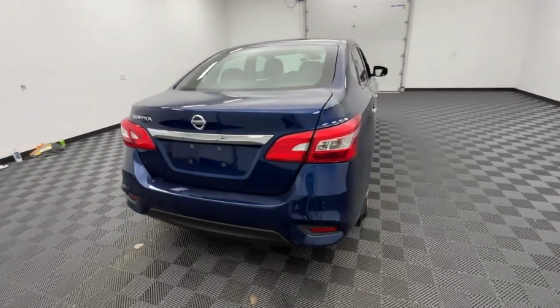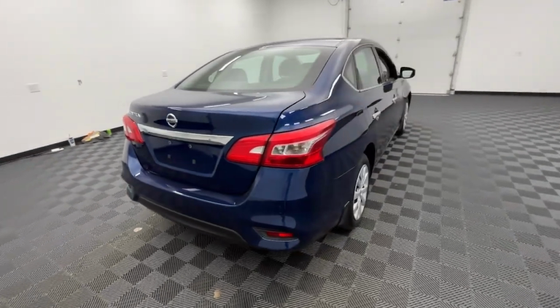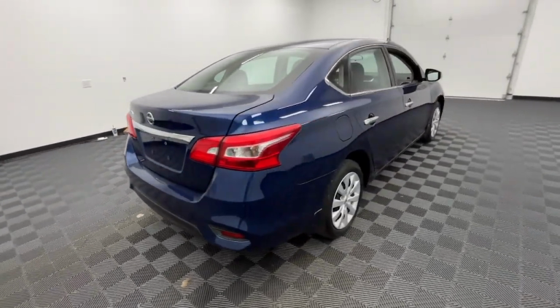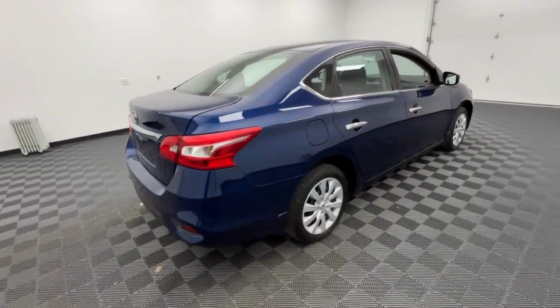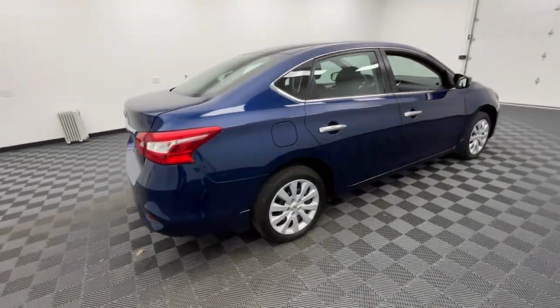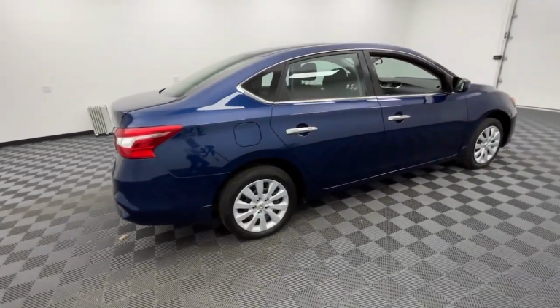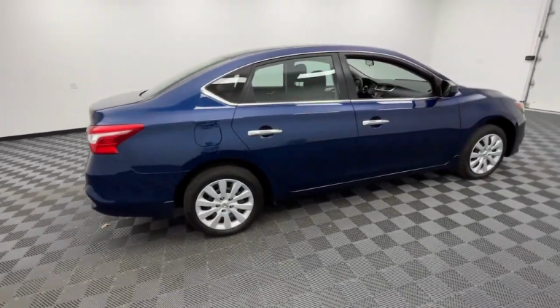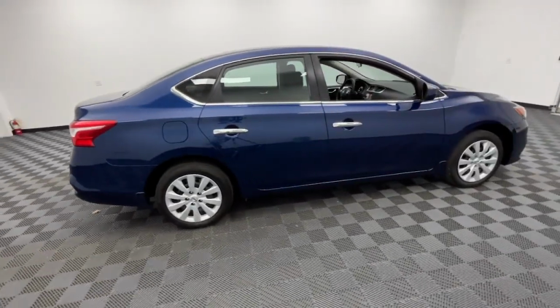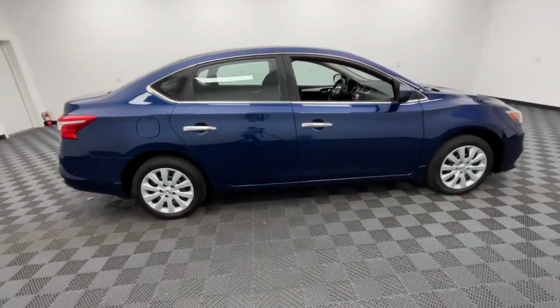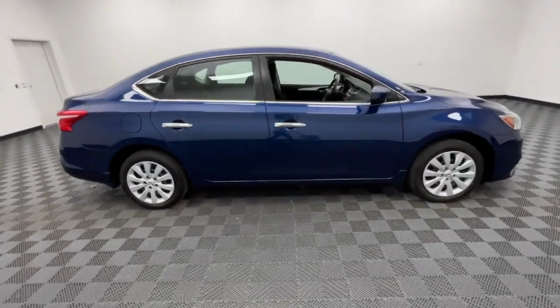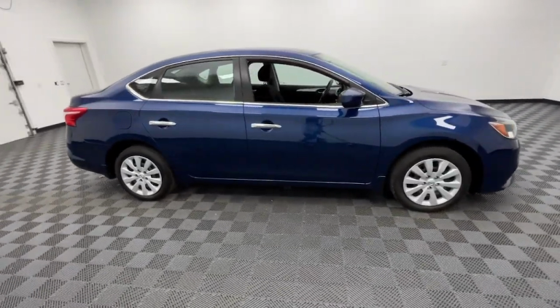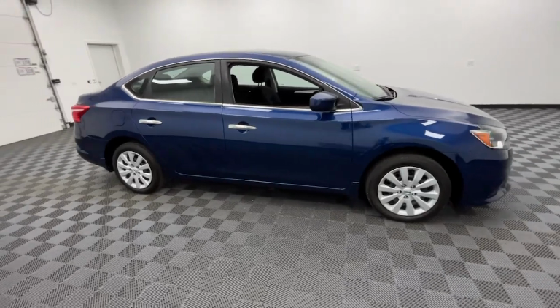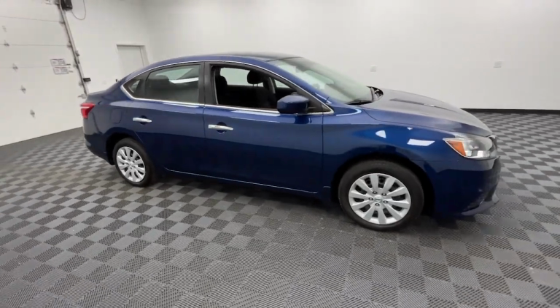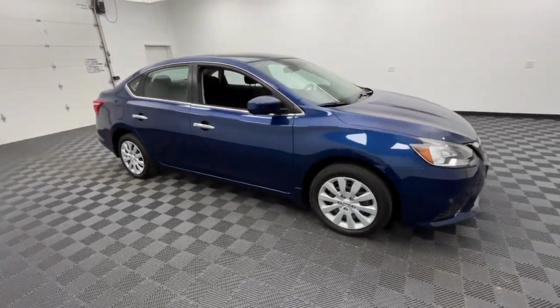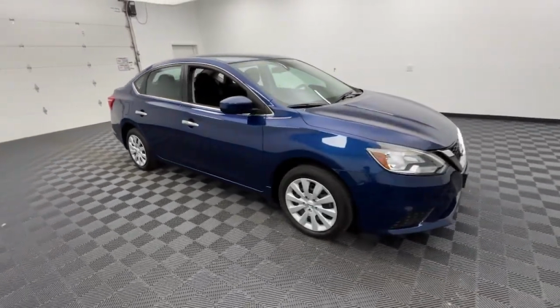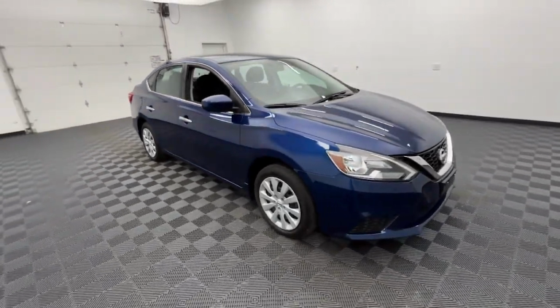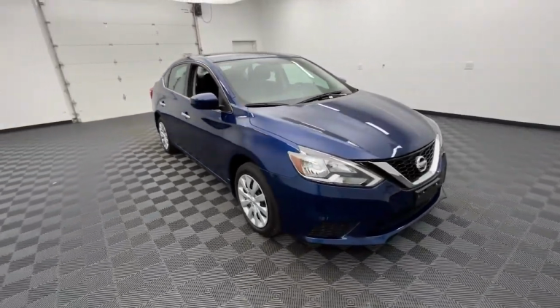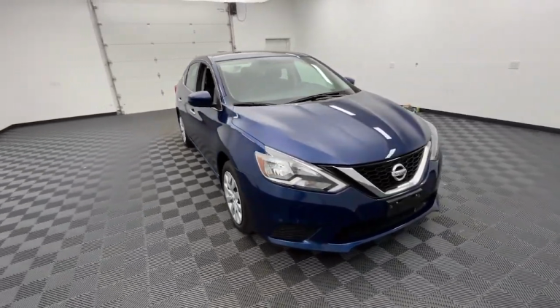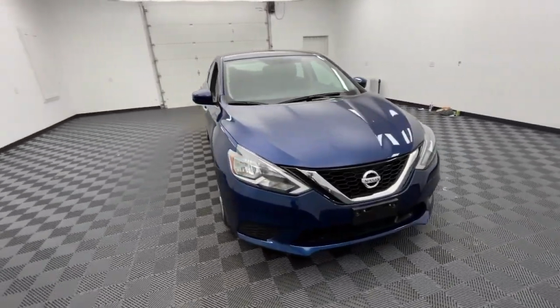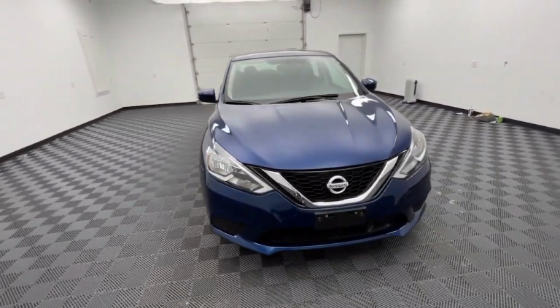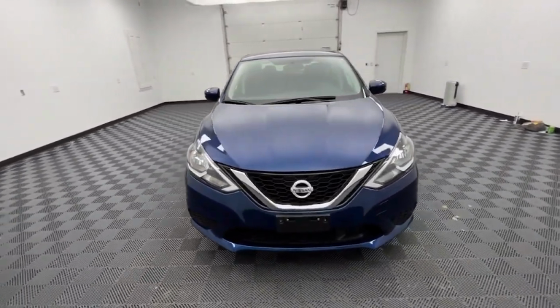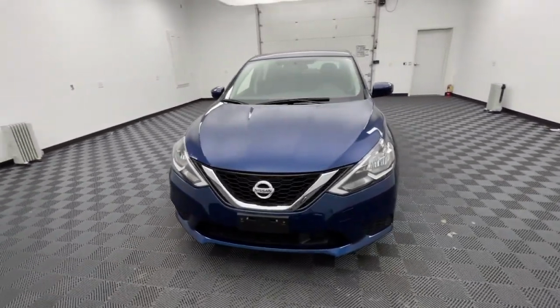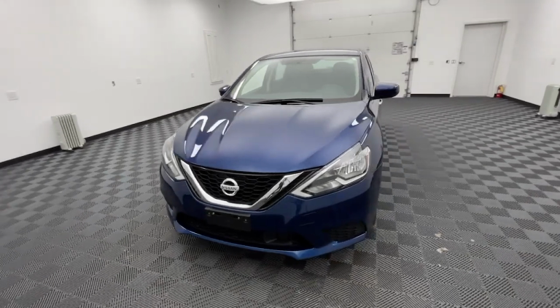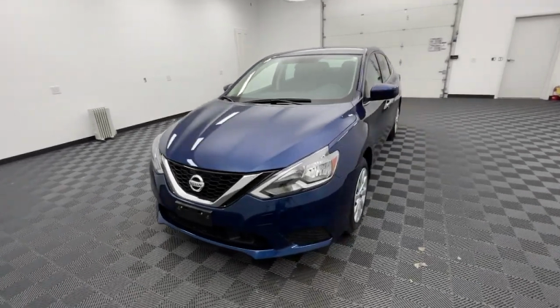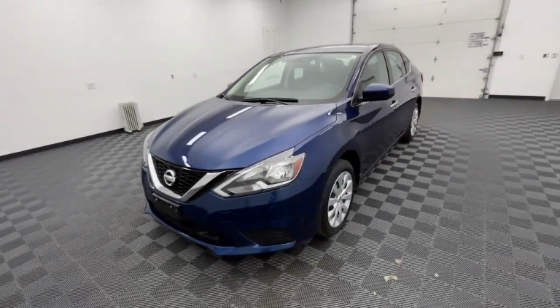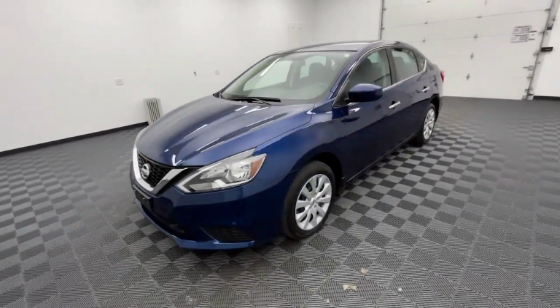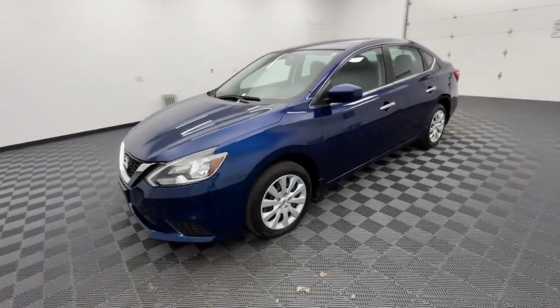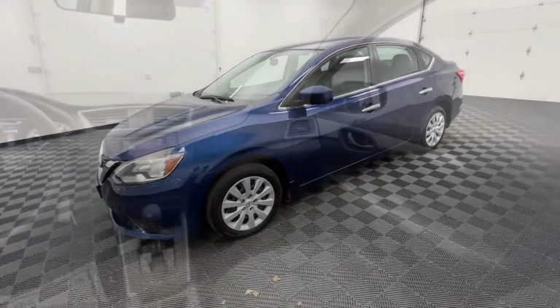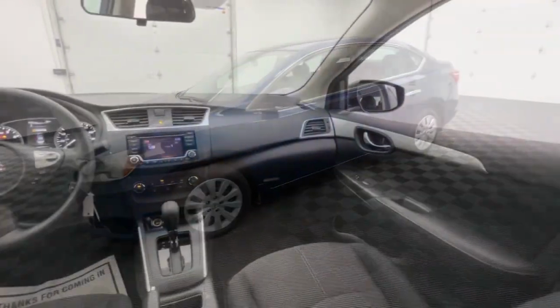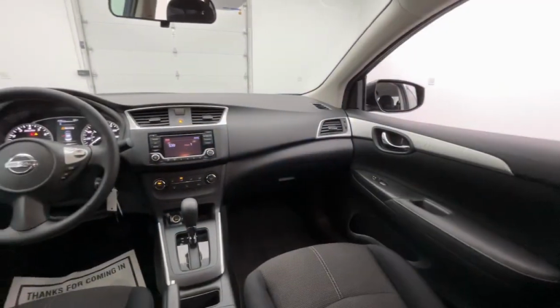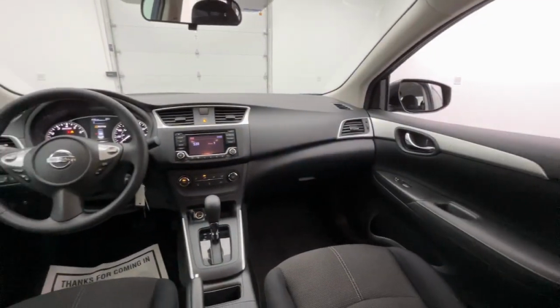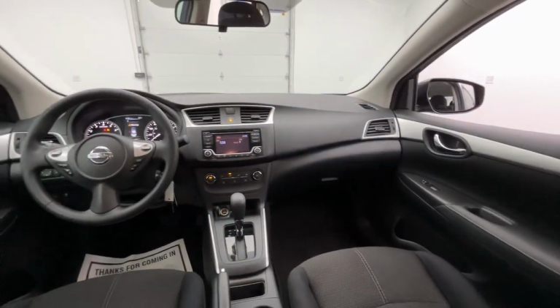This roomy Sentra makes your daily drive fun, comfortable, and convenient. Discover the joy of cornering thanks to sports suspension, precise handling, and crisp acceleration. Then relax and enjoy the cruise in the sleek cabin loaded with tech and clever storage solutions.